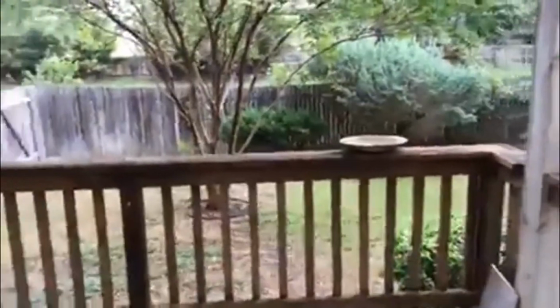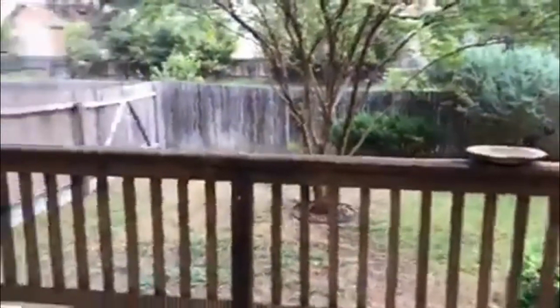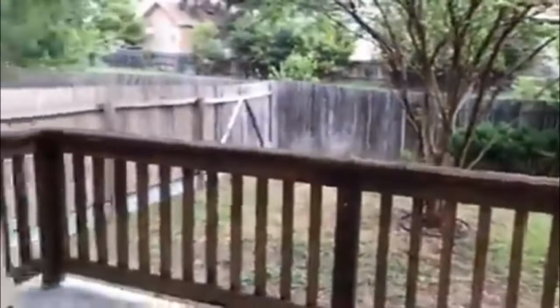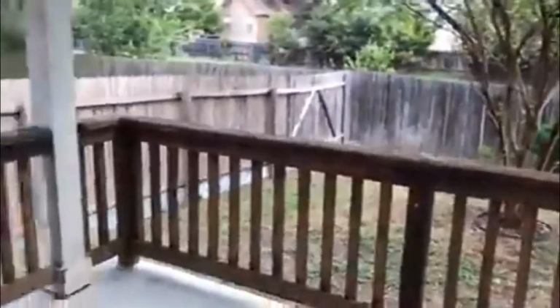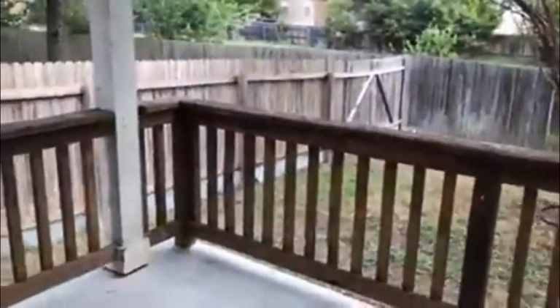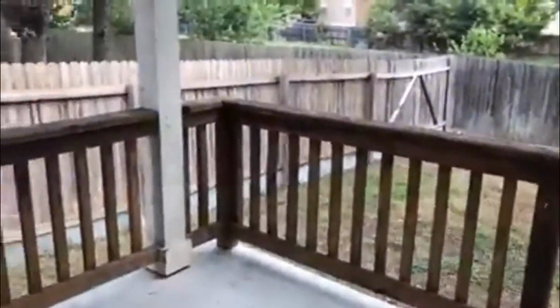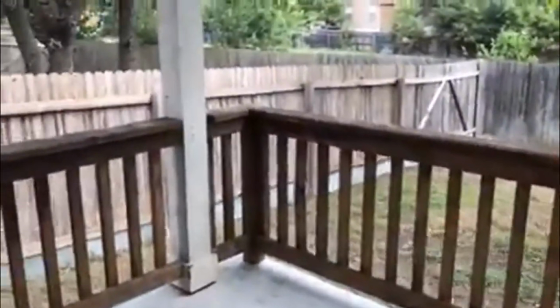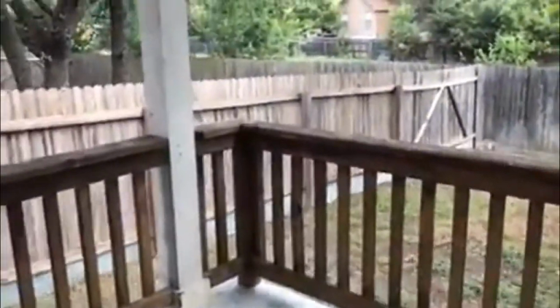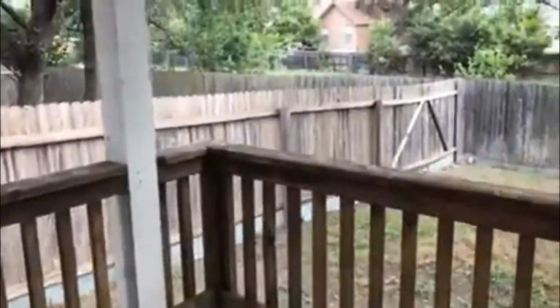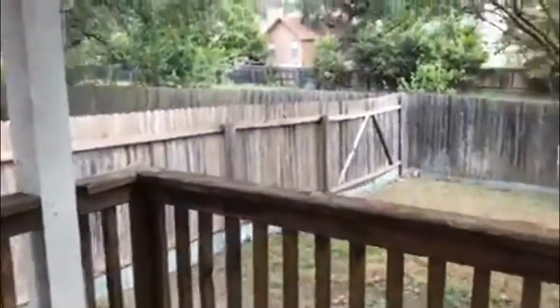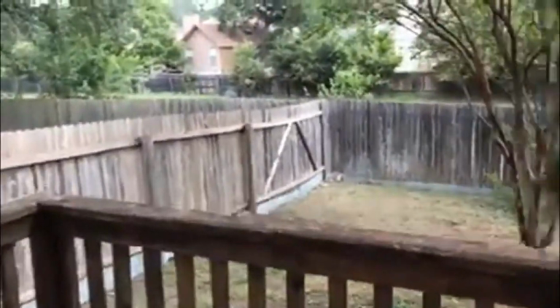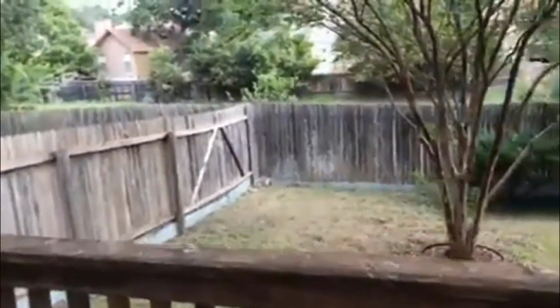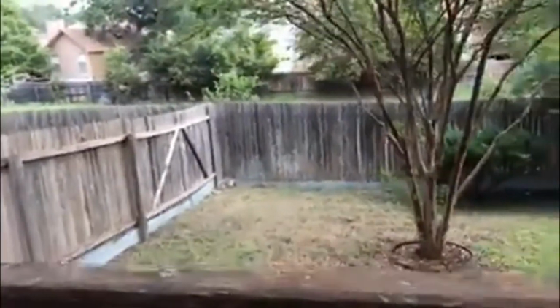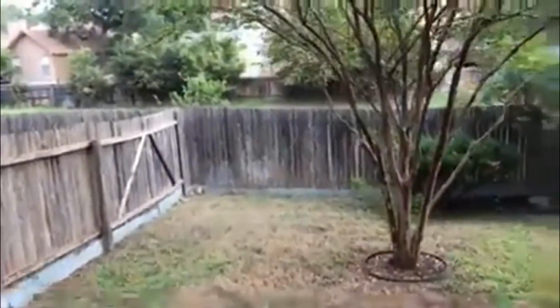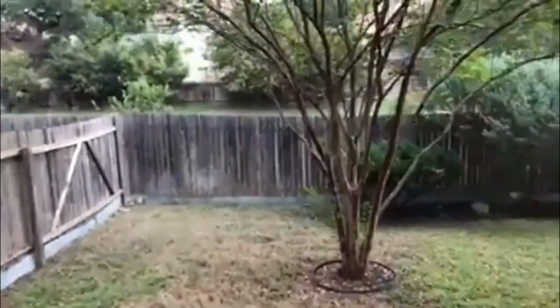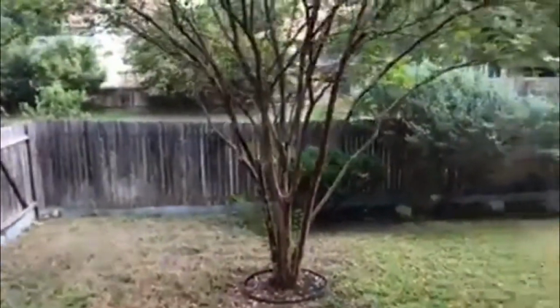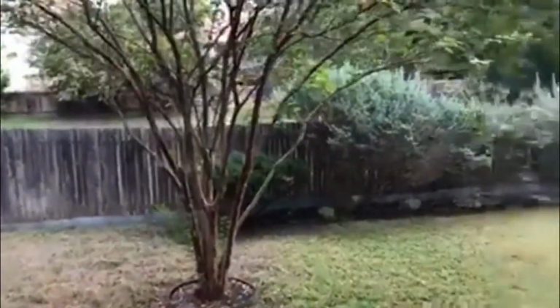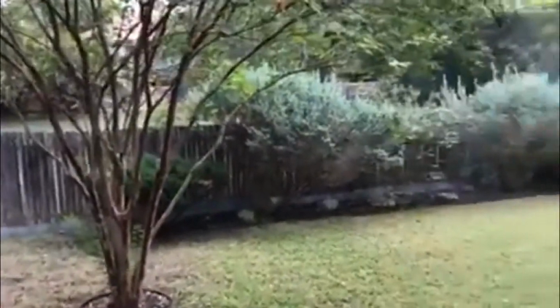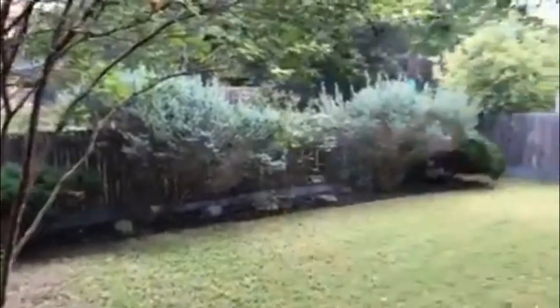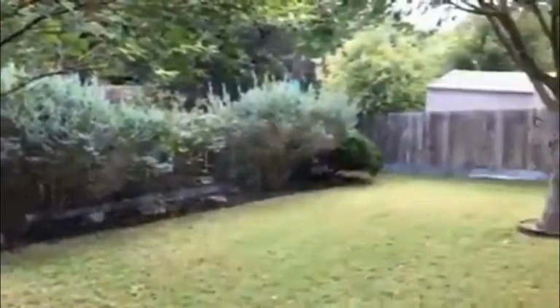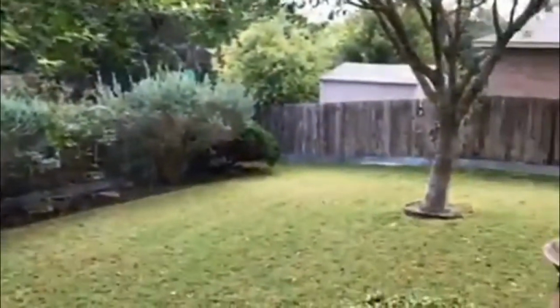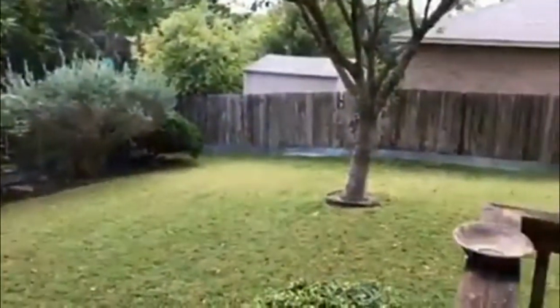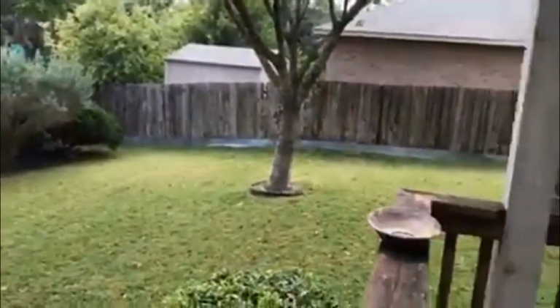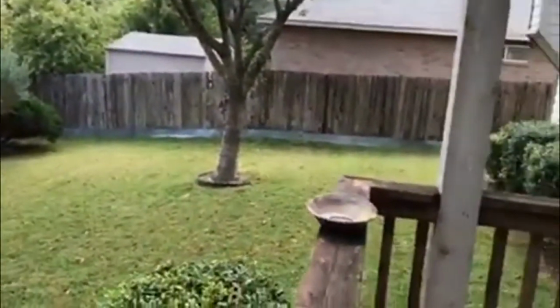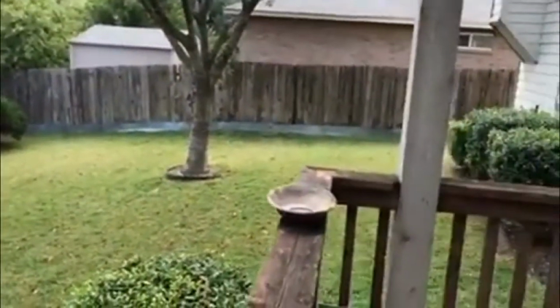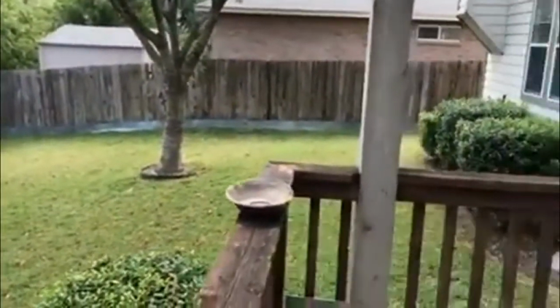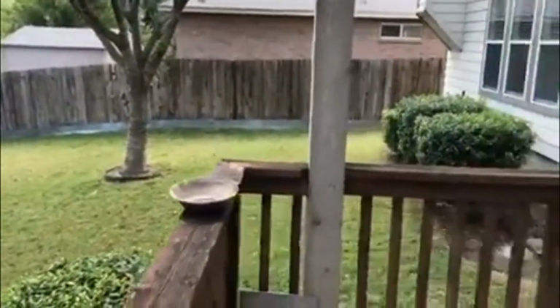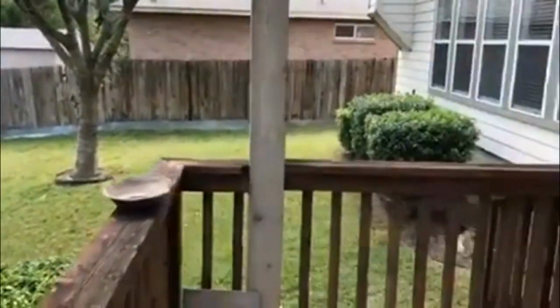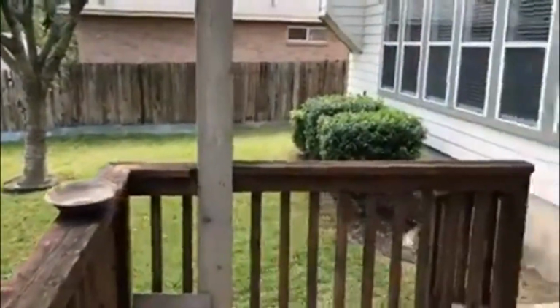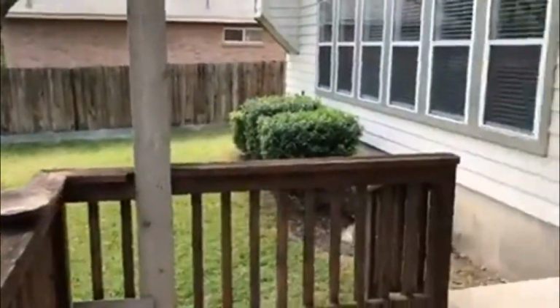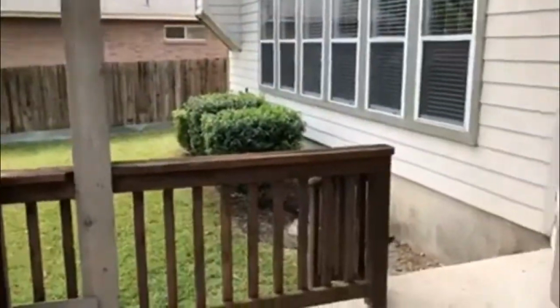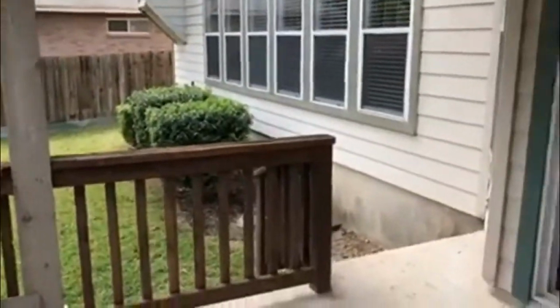You have a lovely covered porch and a nice size backyard. The covered porch even has a ceiling fan.